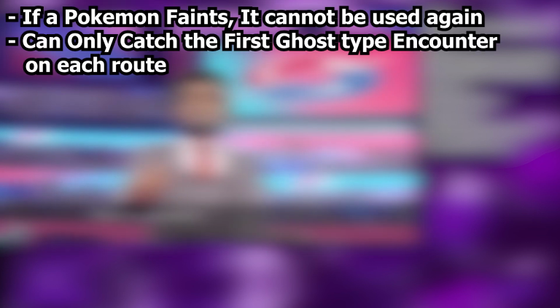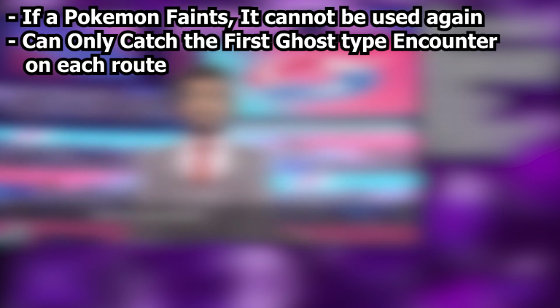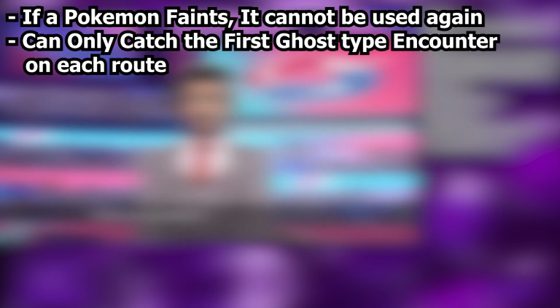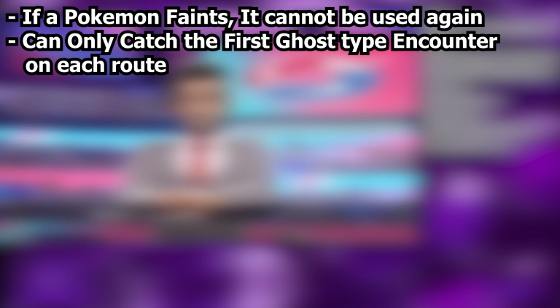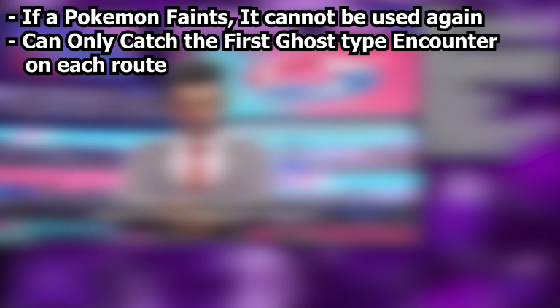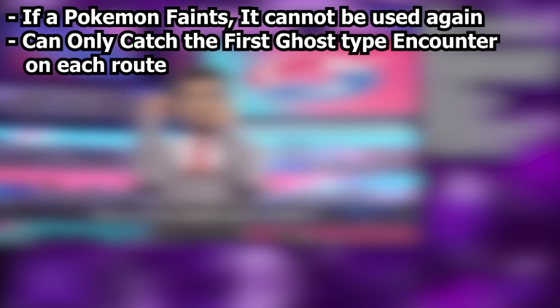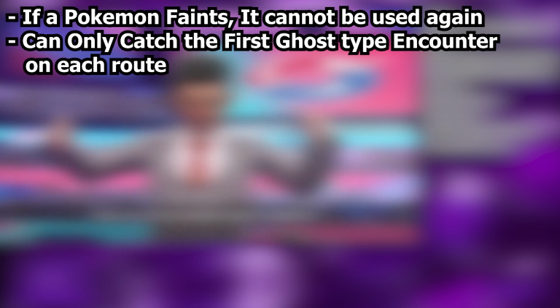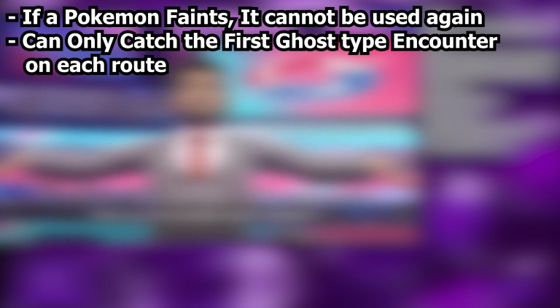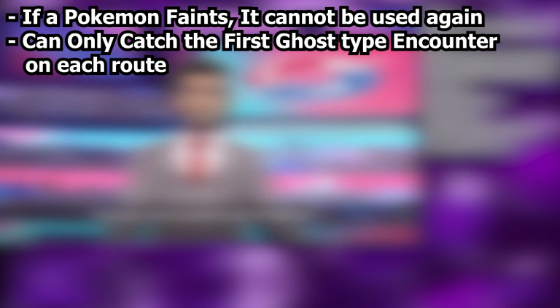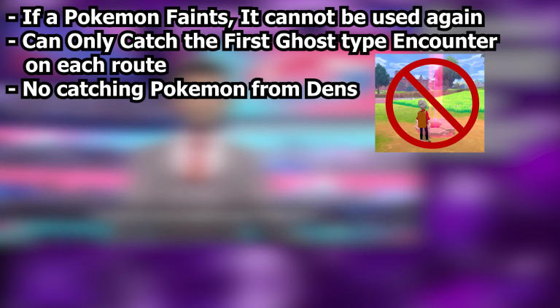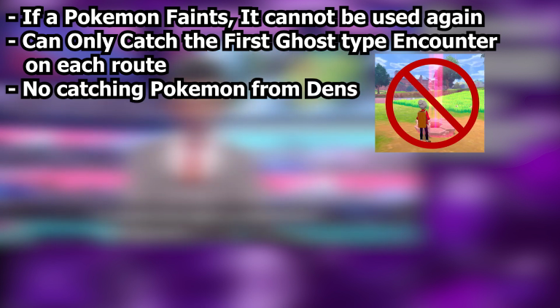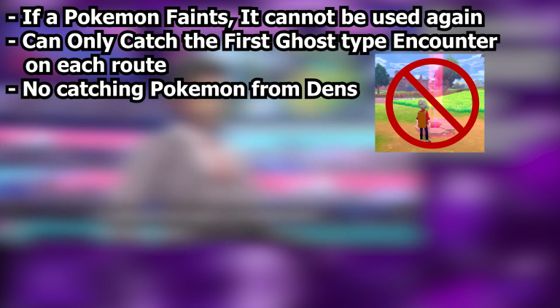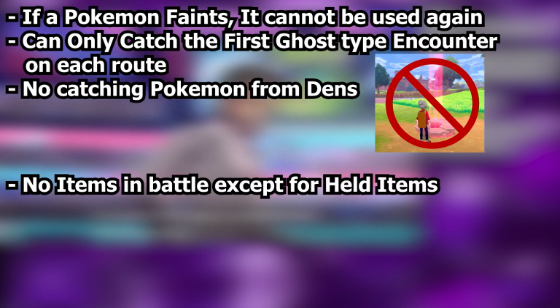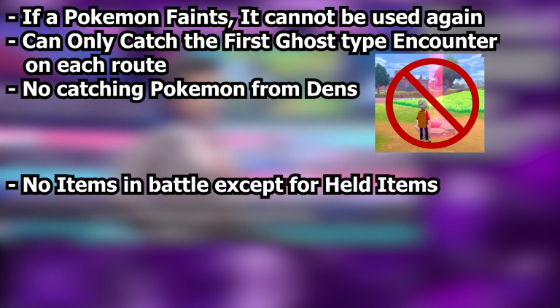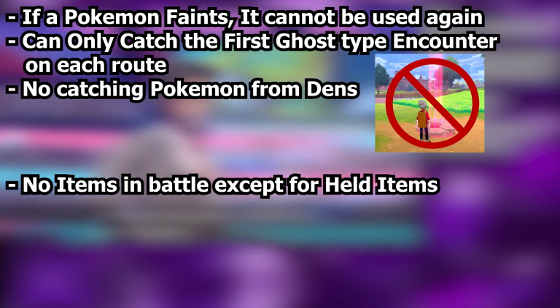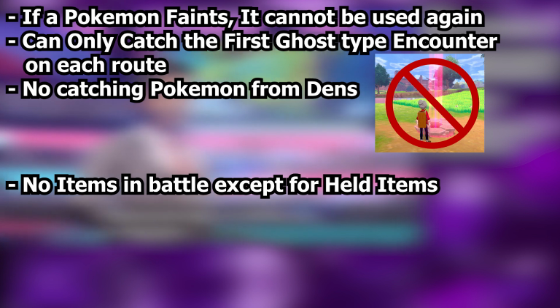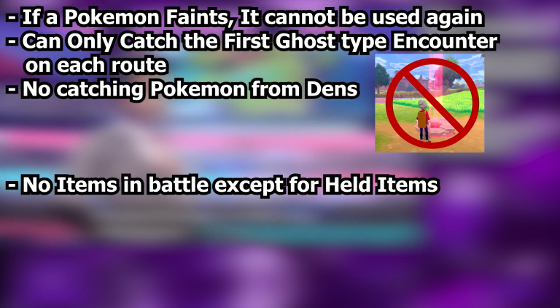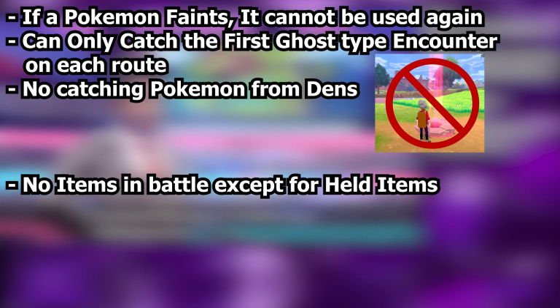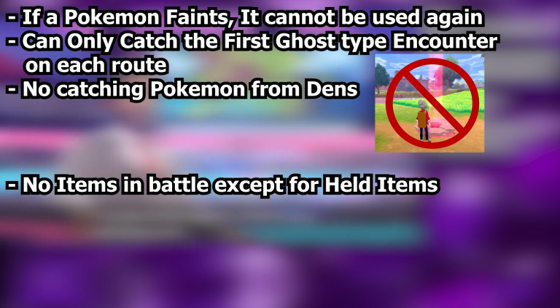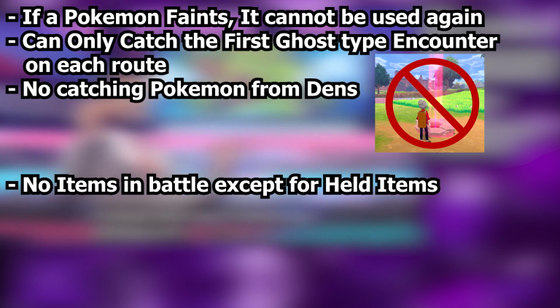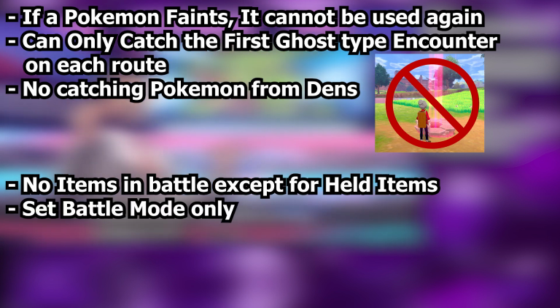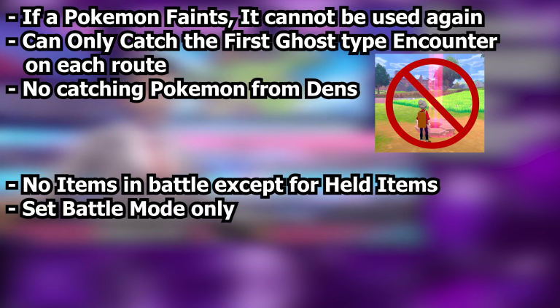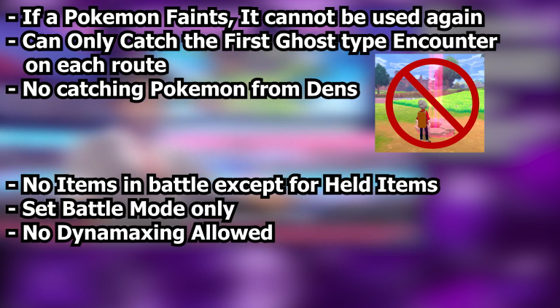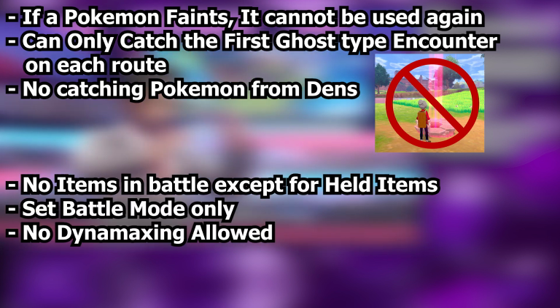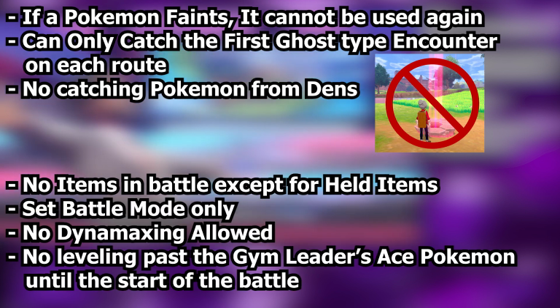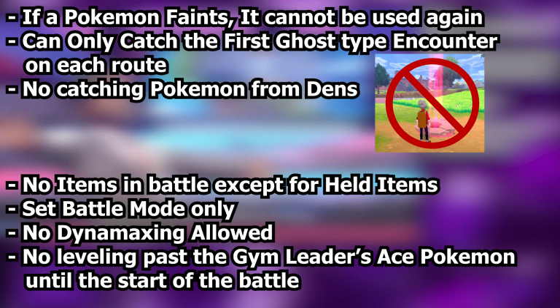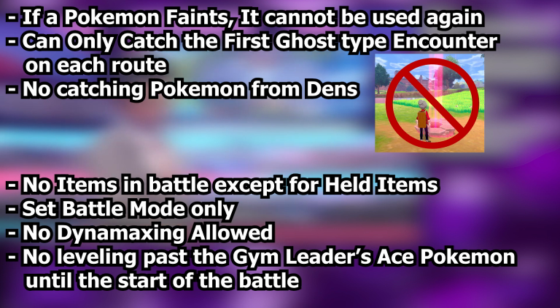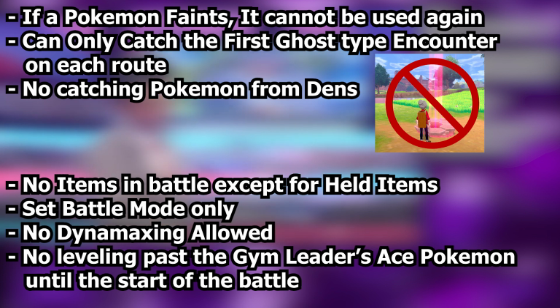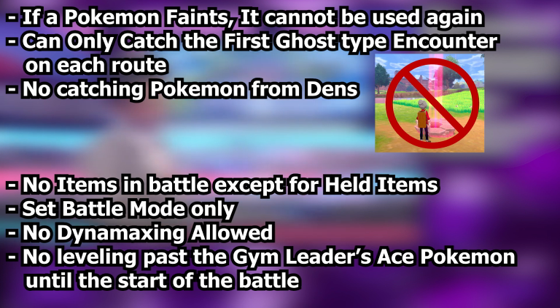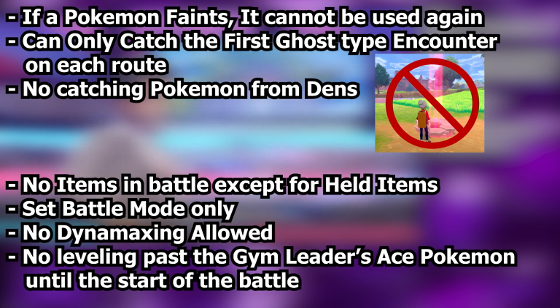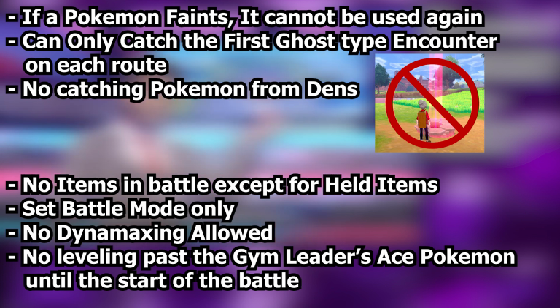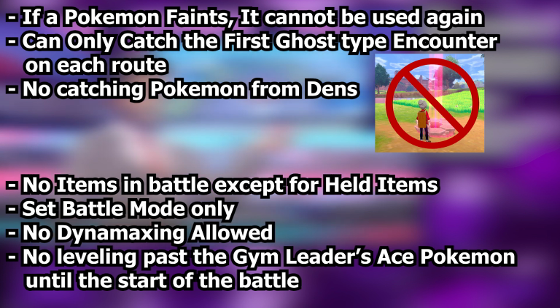I can only catch the first Ghost-type I encounter in each route that has a Ghost-type available. No catching Pokemon from Dens. No items in battle such as potions and X items, but held items are allowed. Set battle mode. No Dynamaxing. And no over-leveling past the Gym Leader's Ace Pokemon until the battle begins.